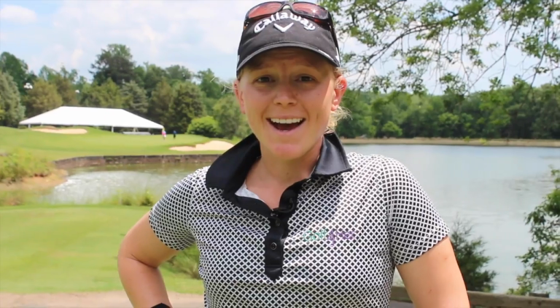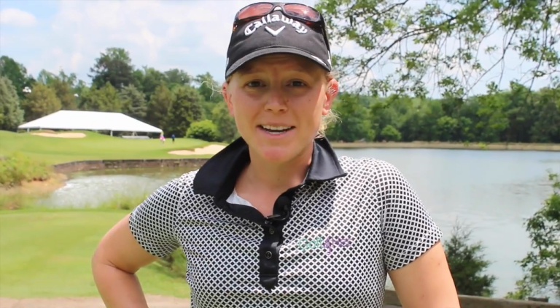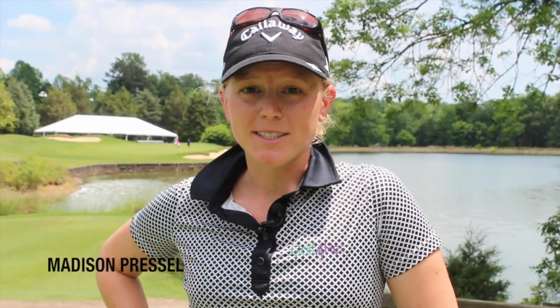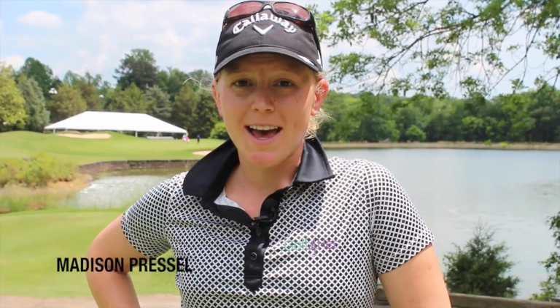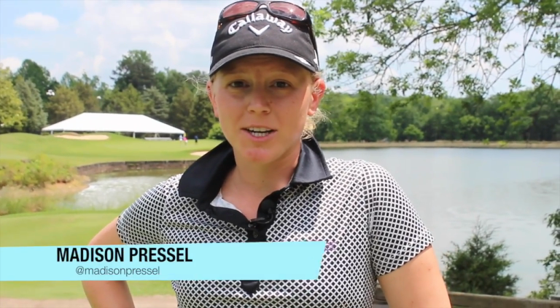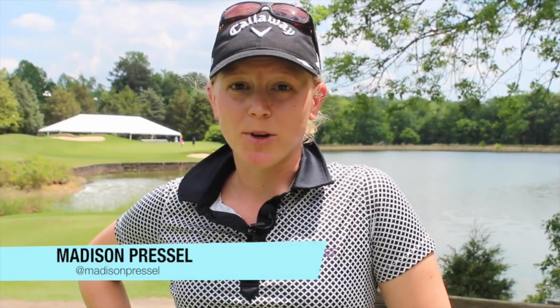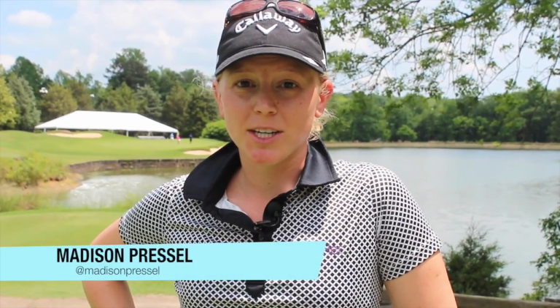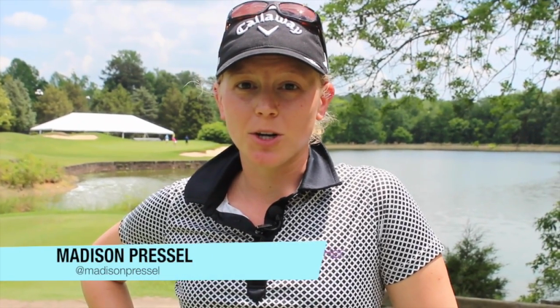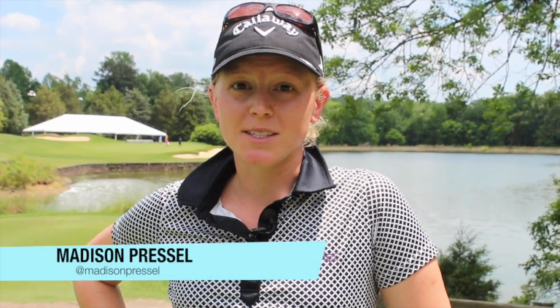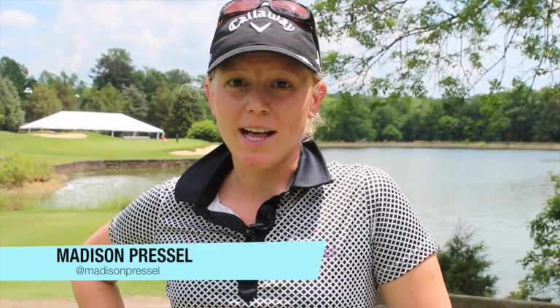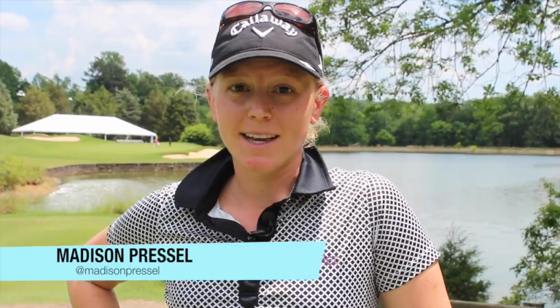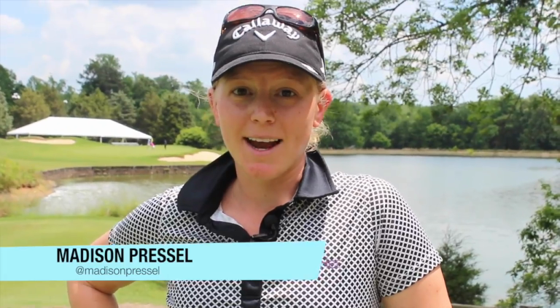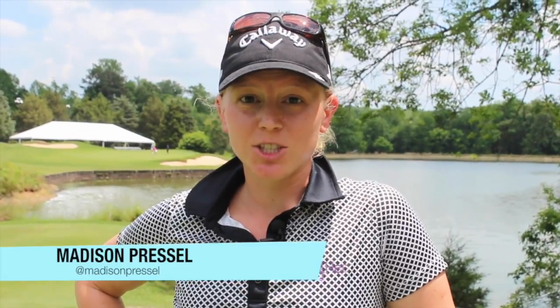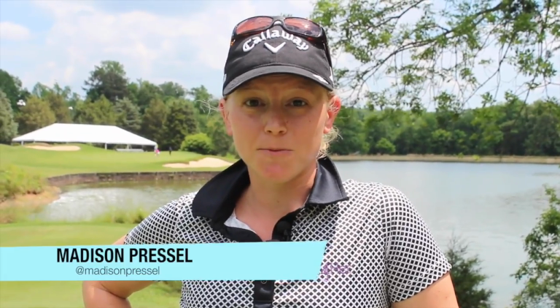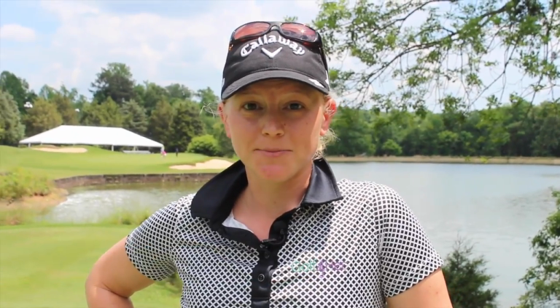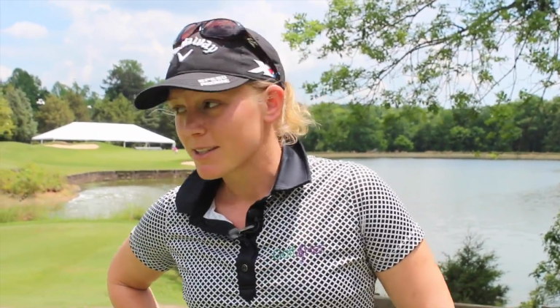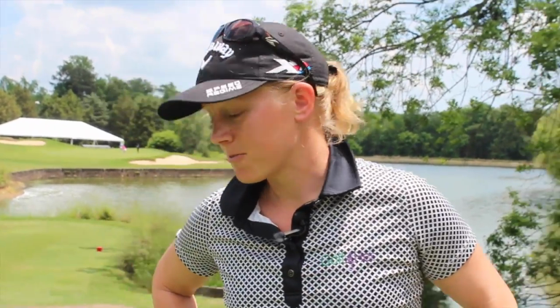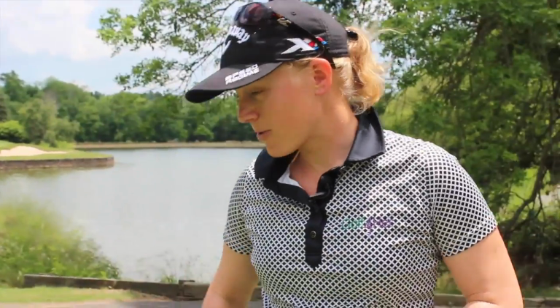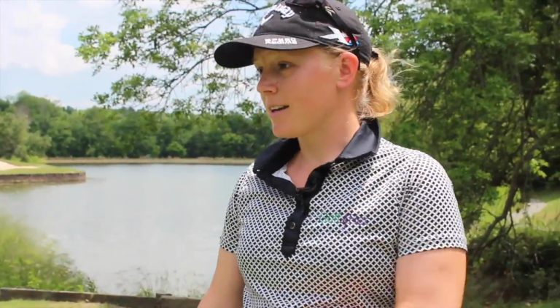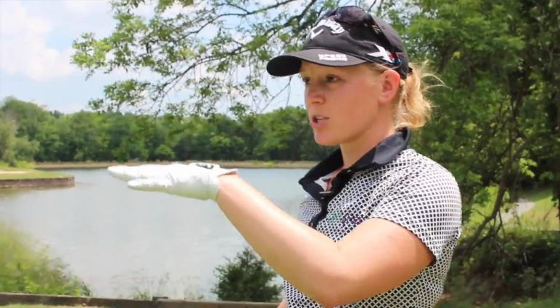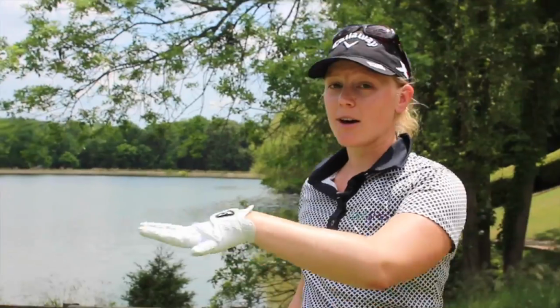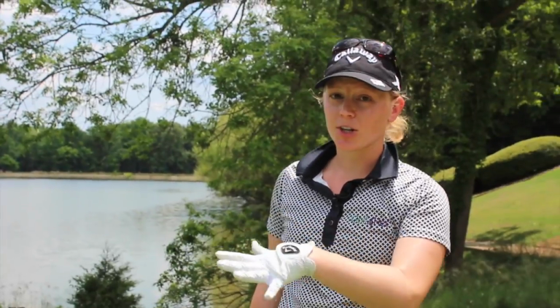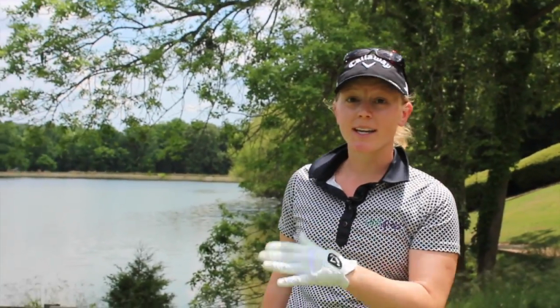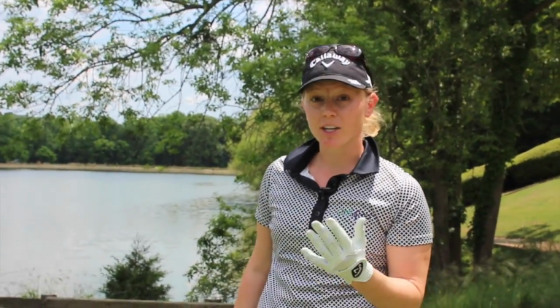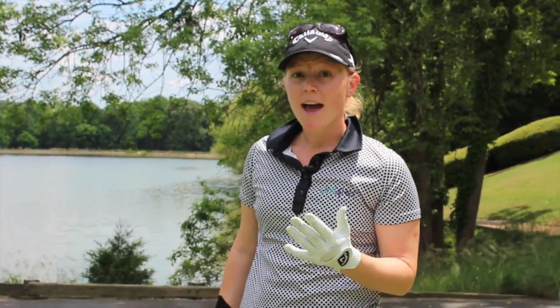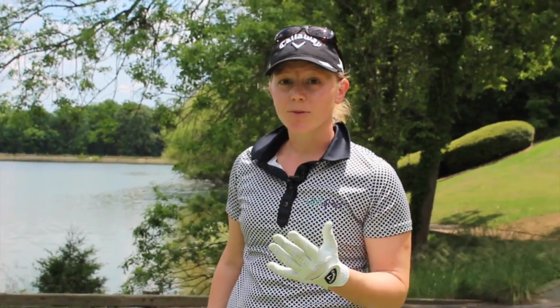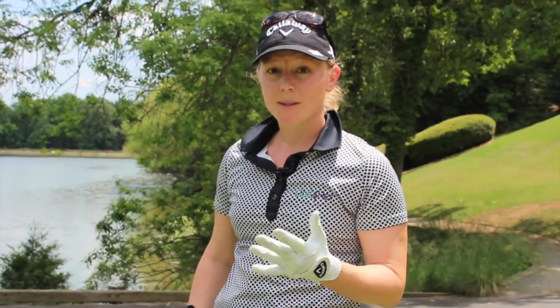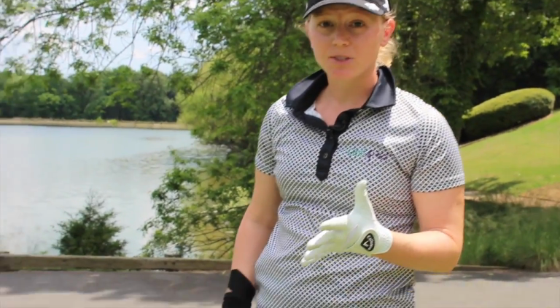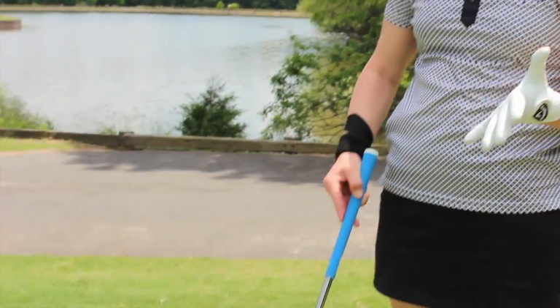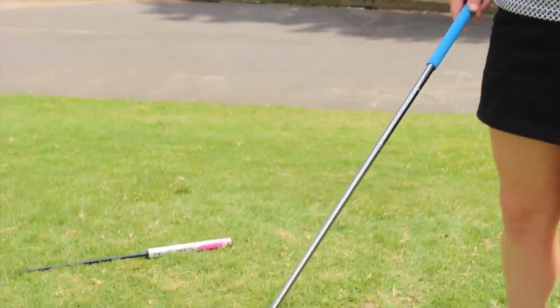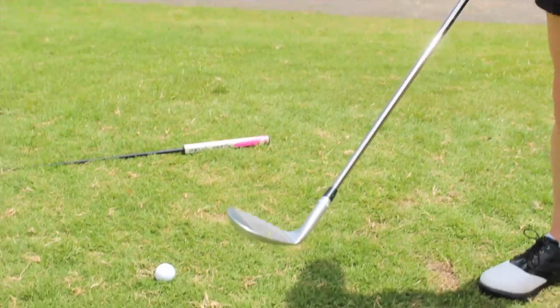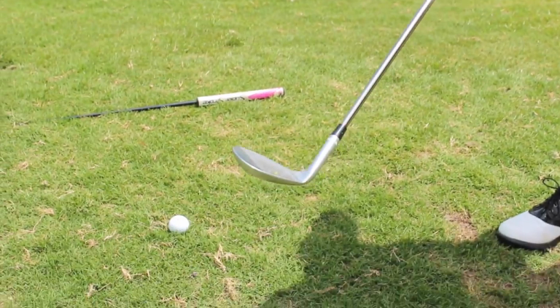Hey guys, it's Madison Pressel and we're here at Raintree for the Symmetra Classic. I've got a little chipping tip for you. We've got a shot that's downhill, and you're going to want to hit it higher. When I'm thinking about doing that, first of all I'm using a 60 degree wedge.